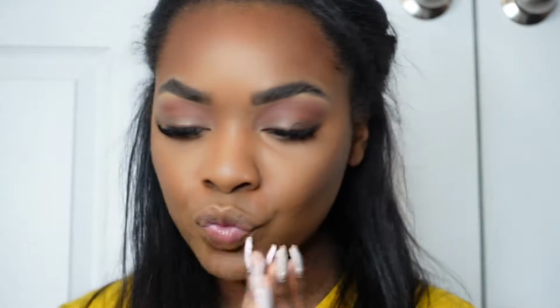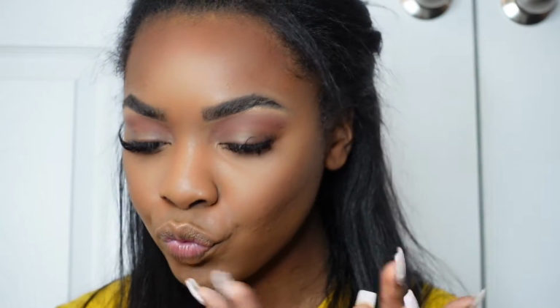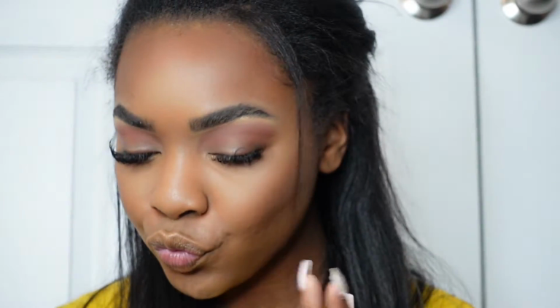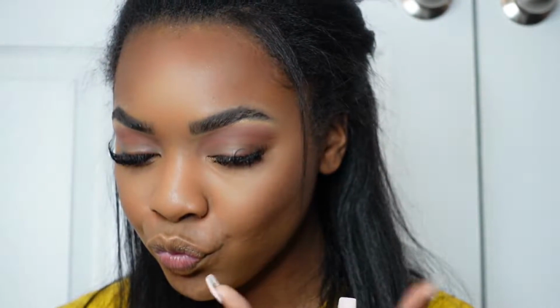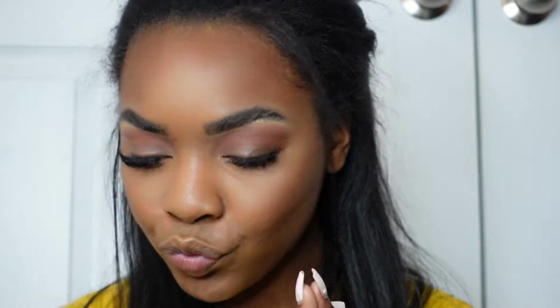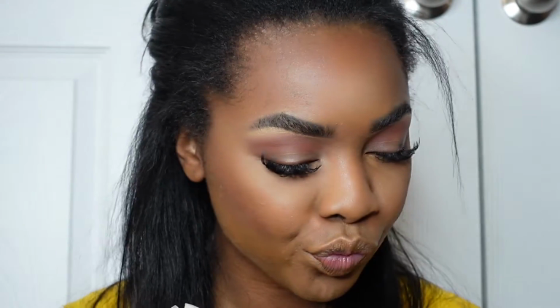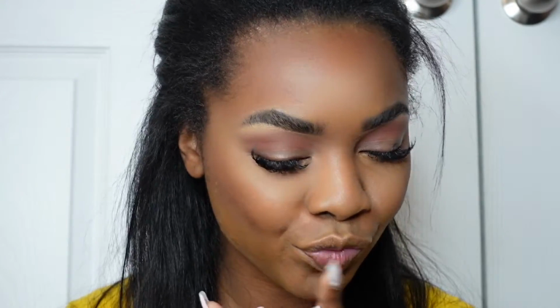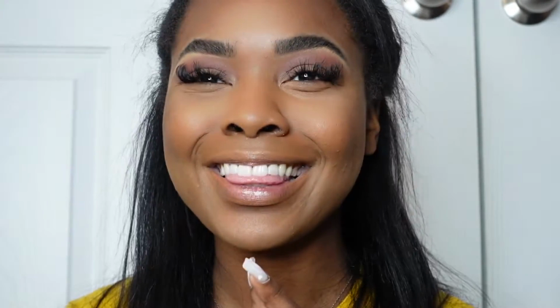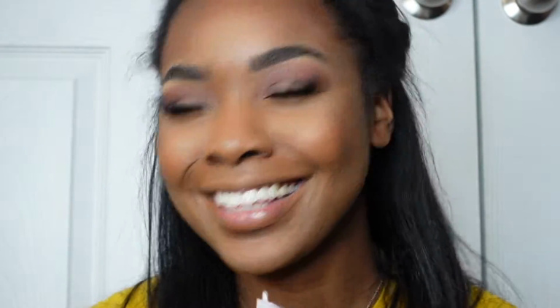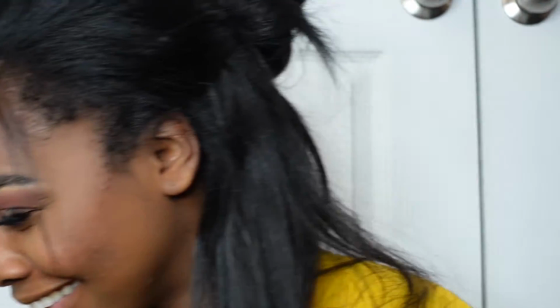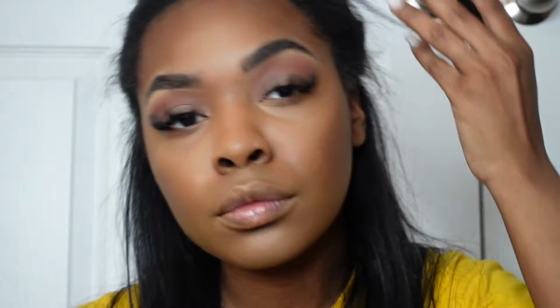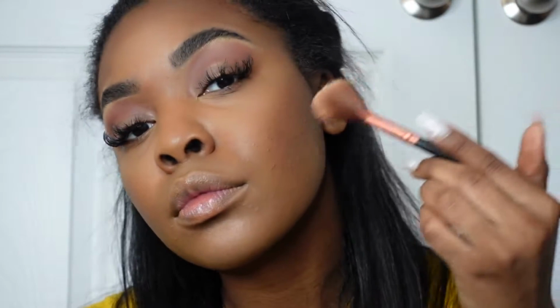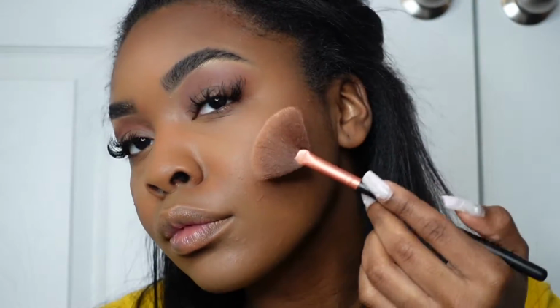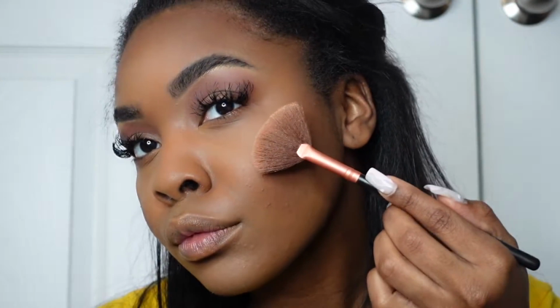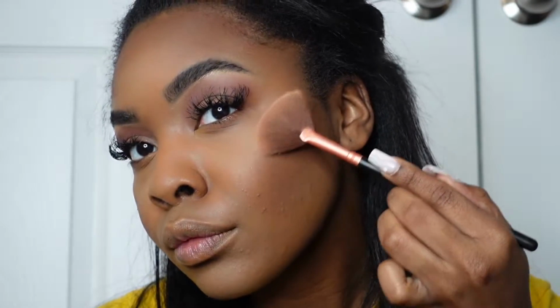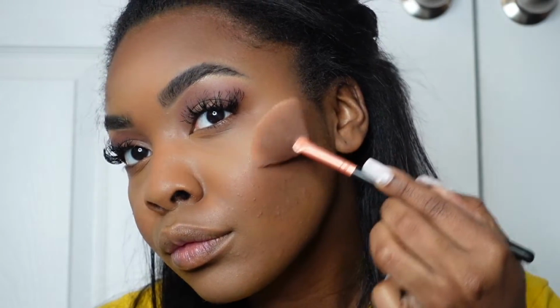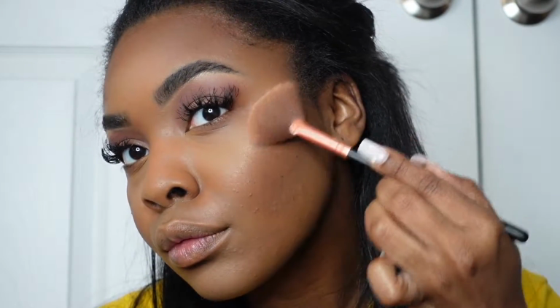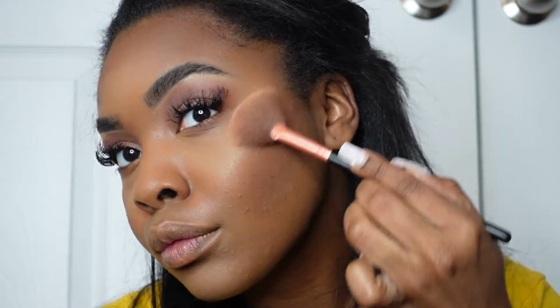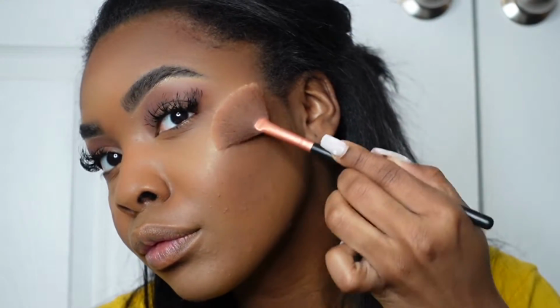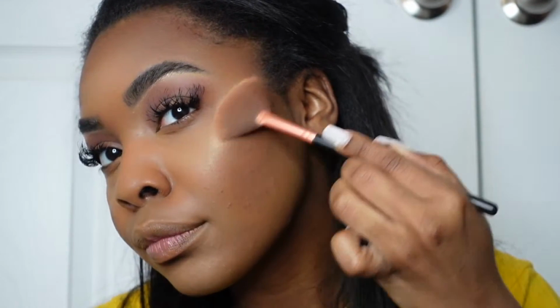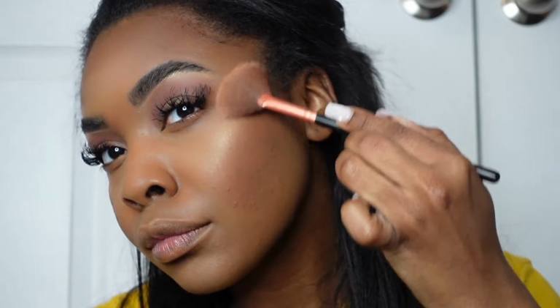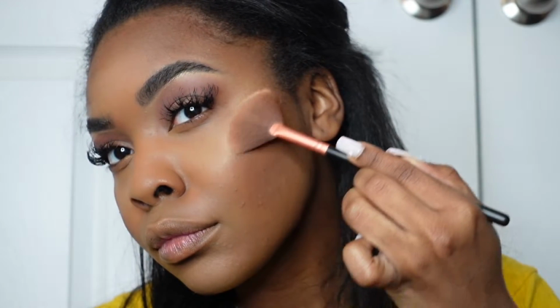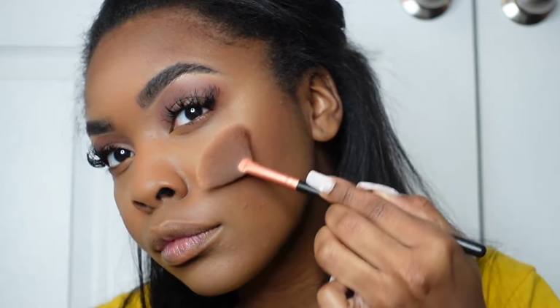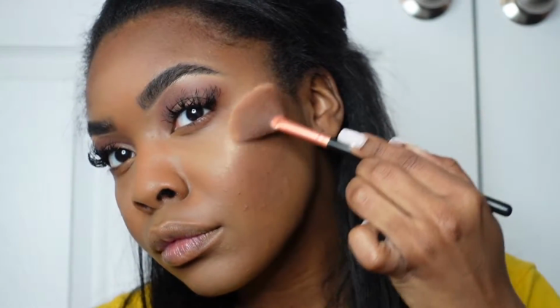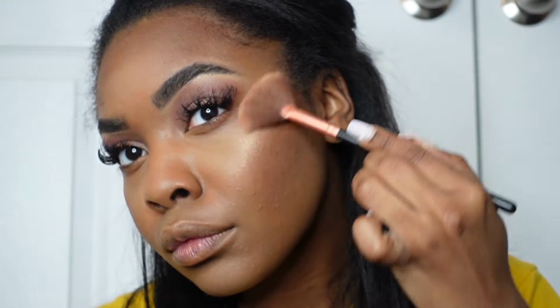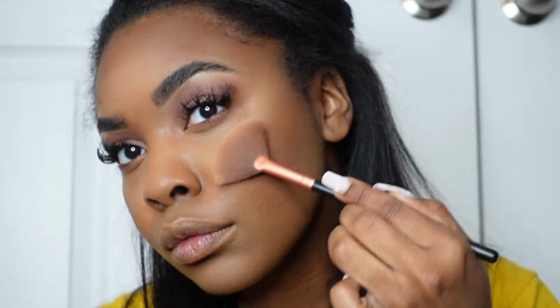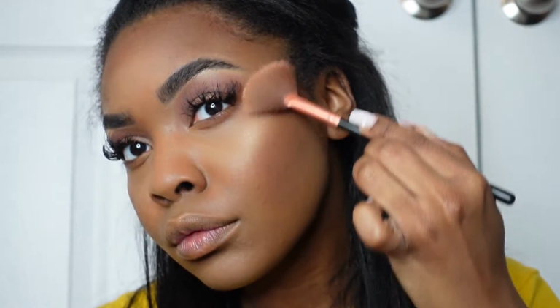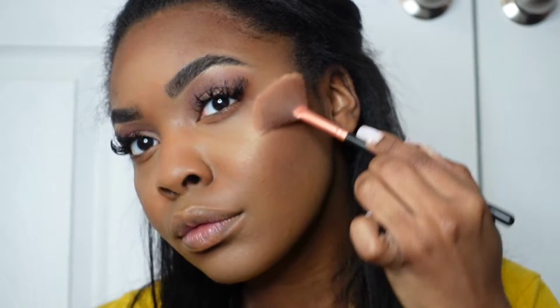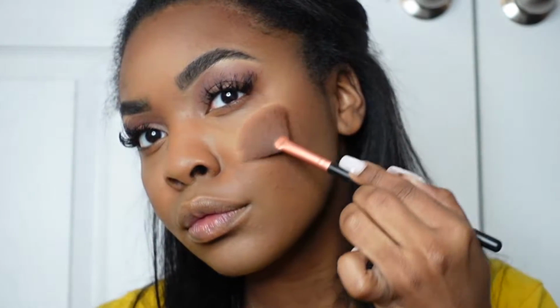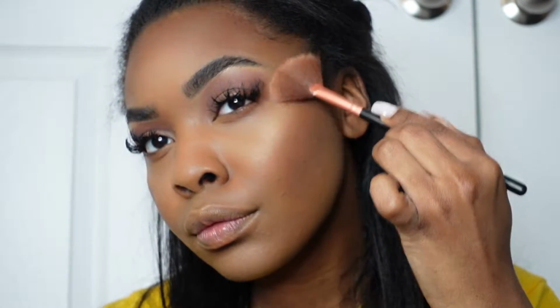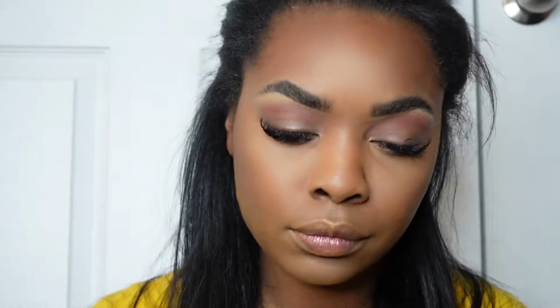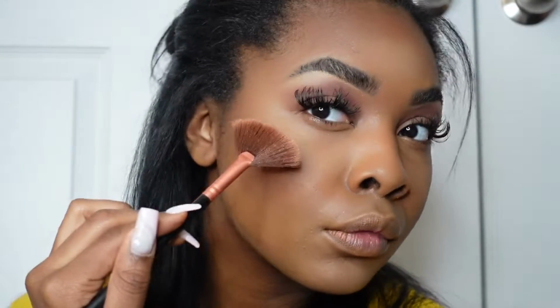I decided not to do blush and just went straight into highlighter. I went back into that same Makeup Revolution palette, chose out a shimmer shade, and used it as a highlighter. I actually absolutely love the way it looked on my face.